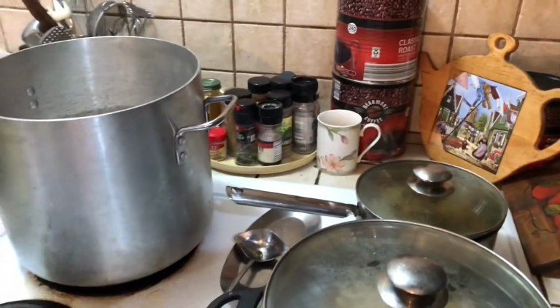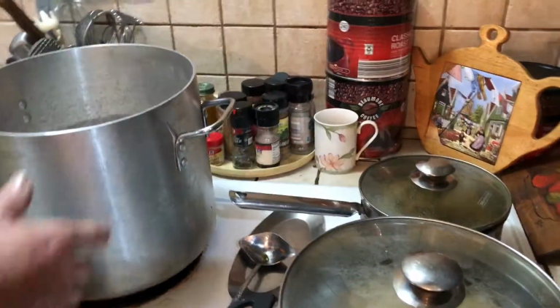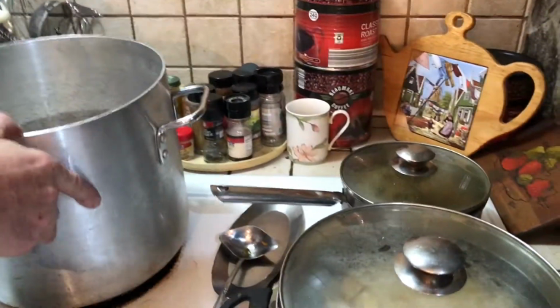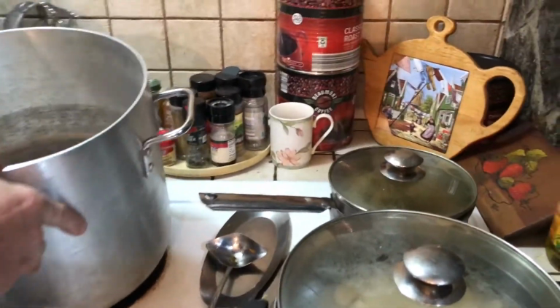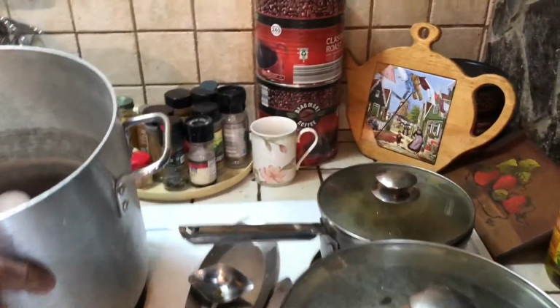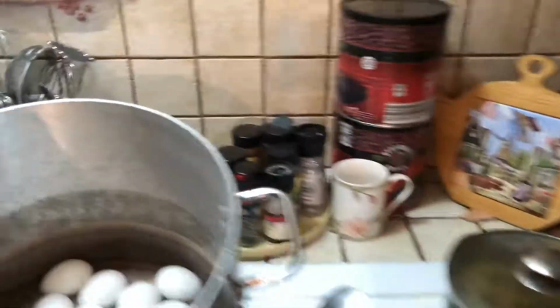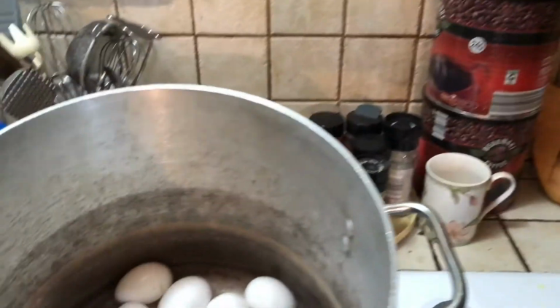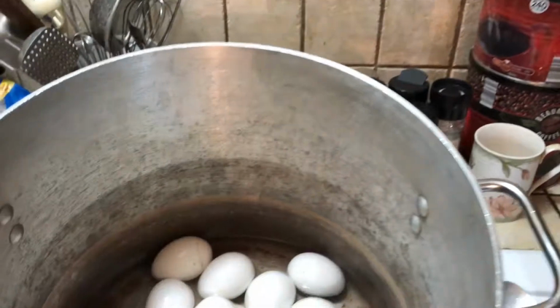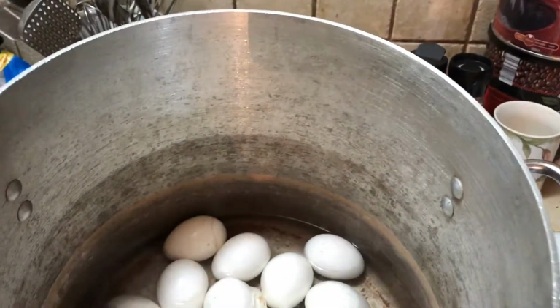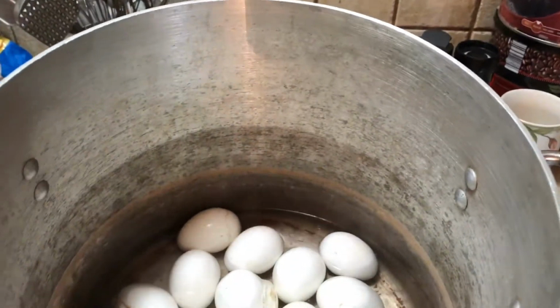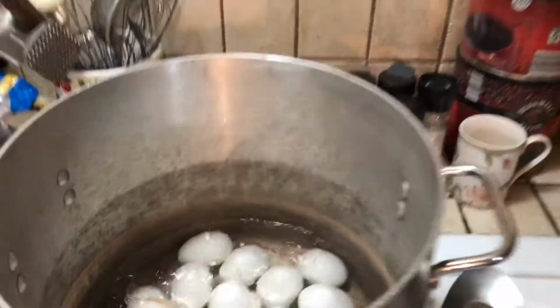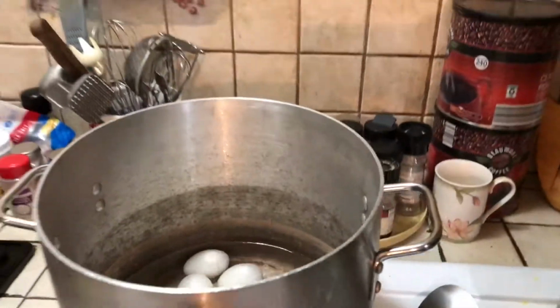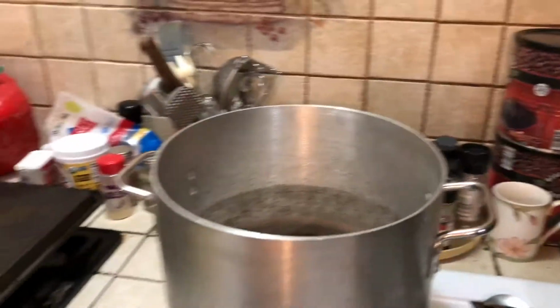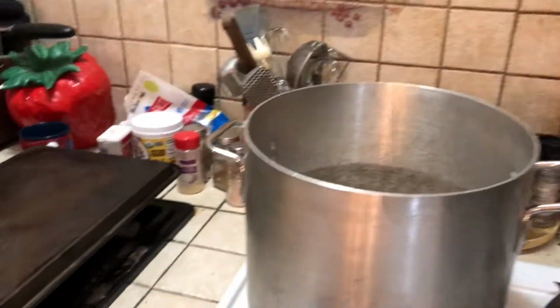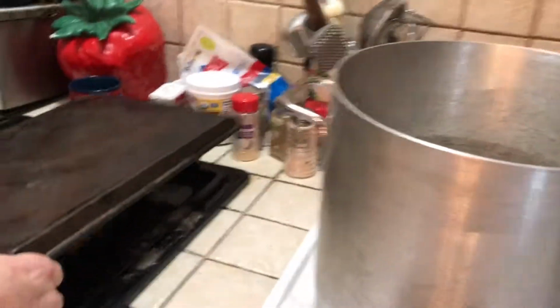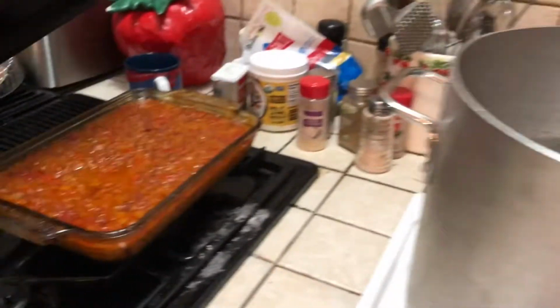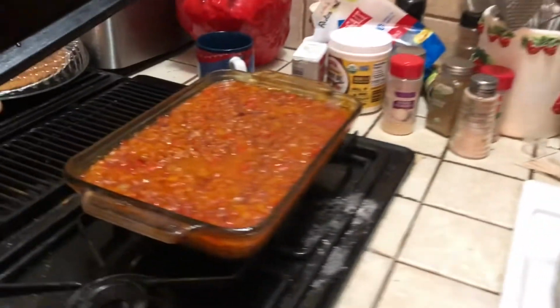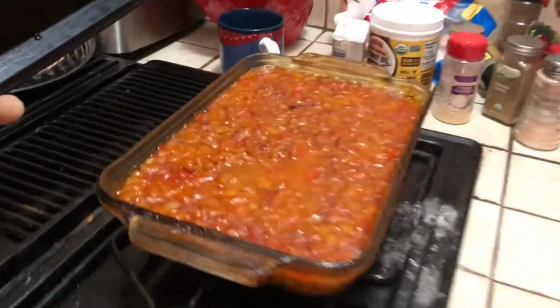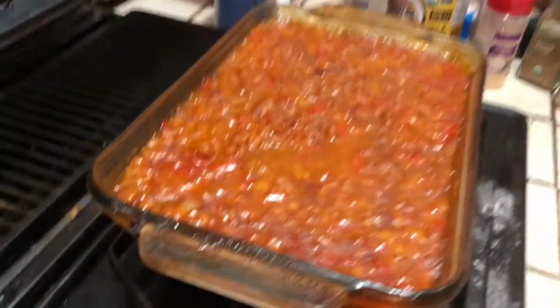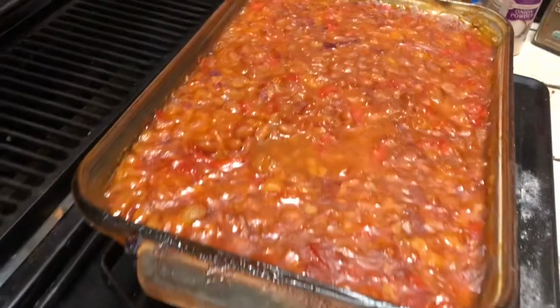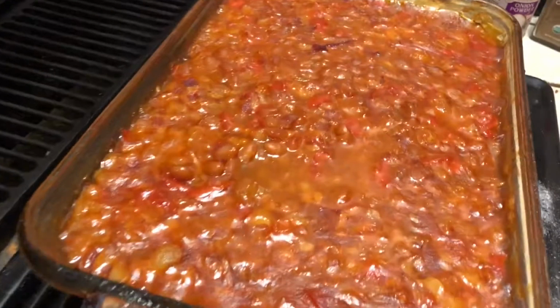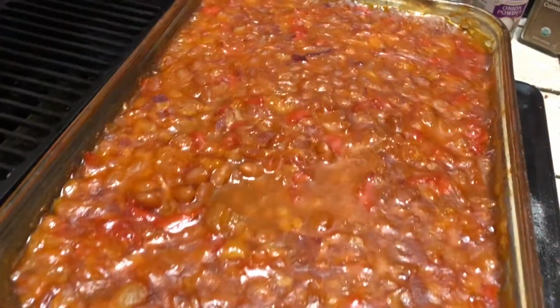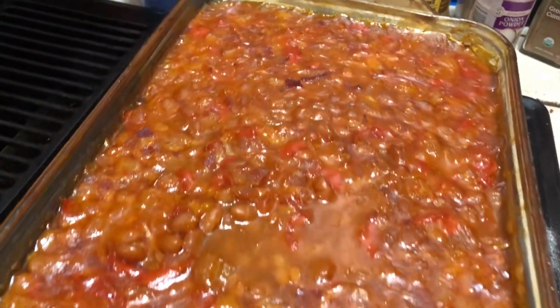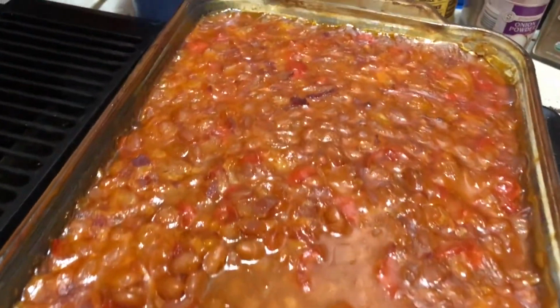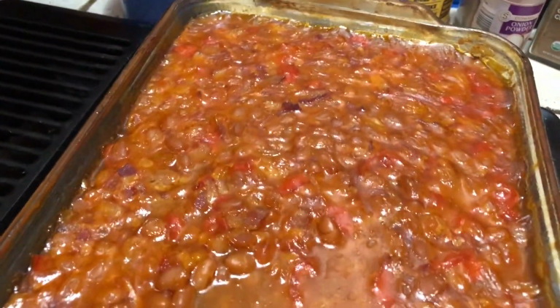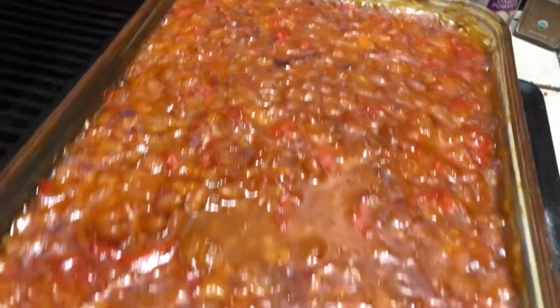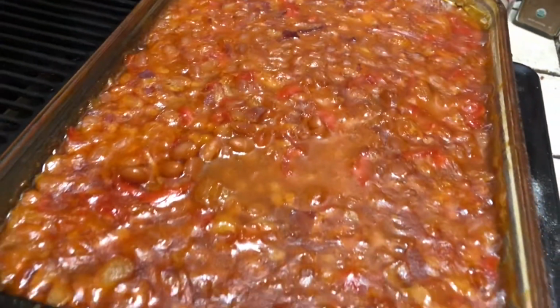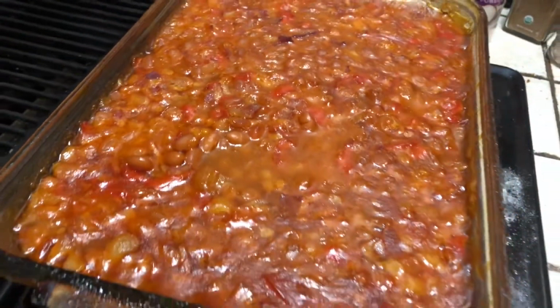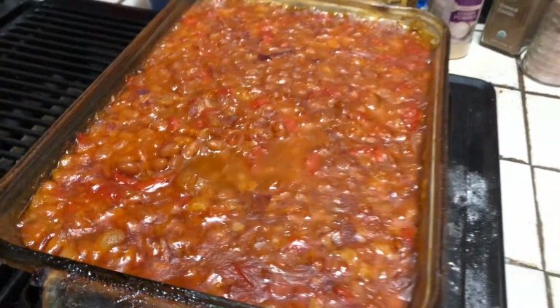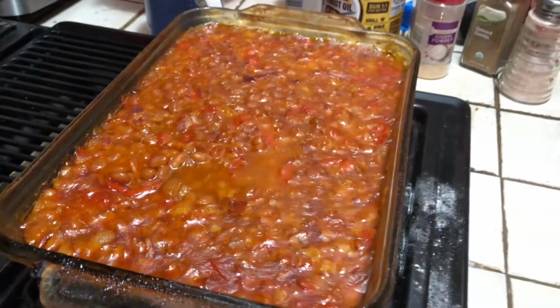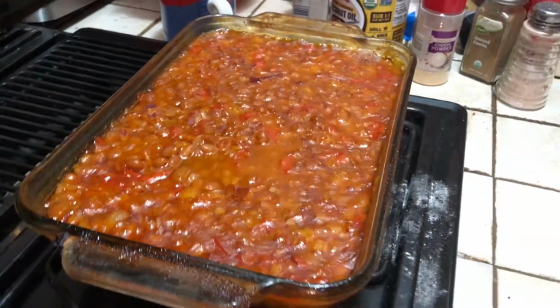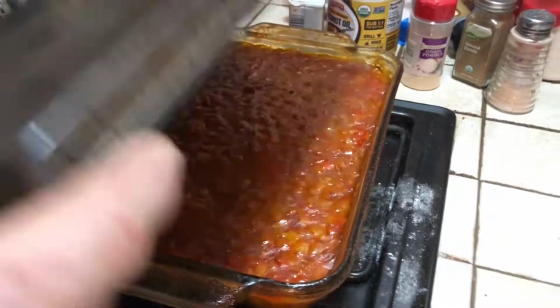We've got eggs boiling here that we're making deviled eggs. And we've got some baked beans with some onions, bell pepper, carrot syrup, brown sugar, and pork and beans. That's about it for the baked beans.